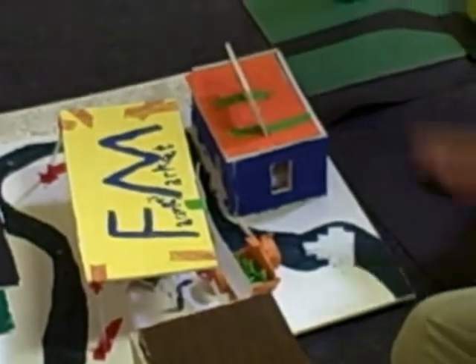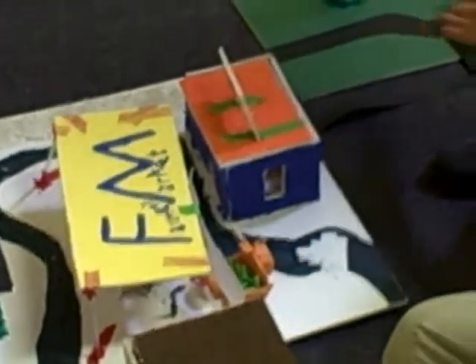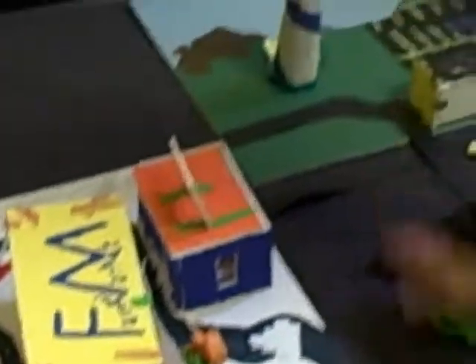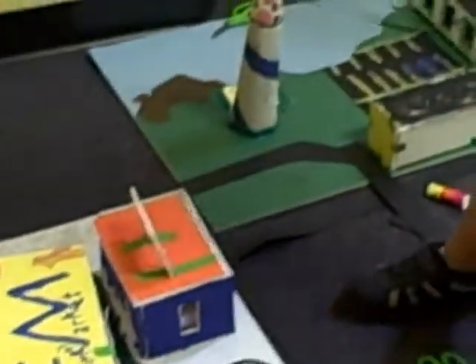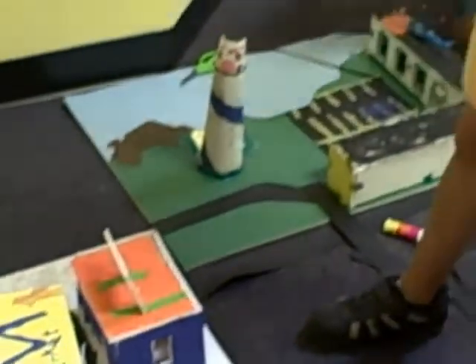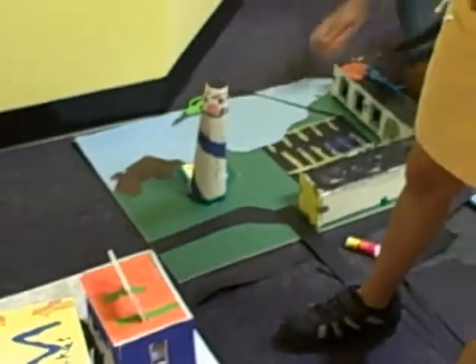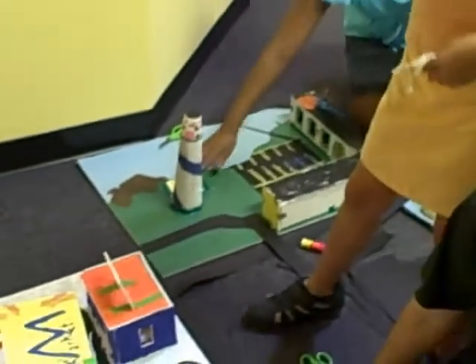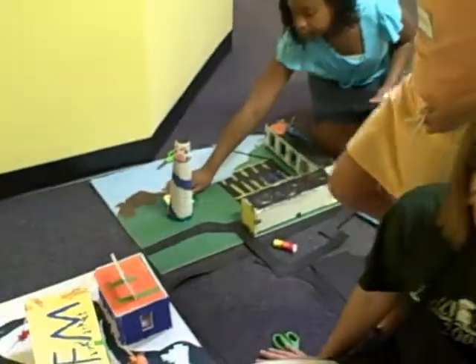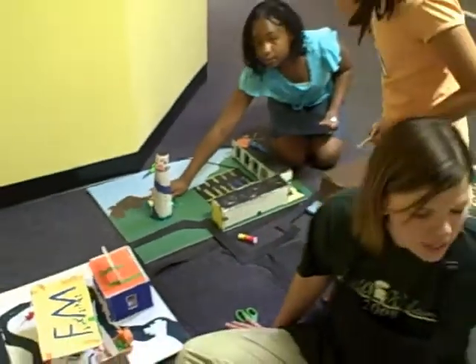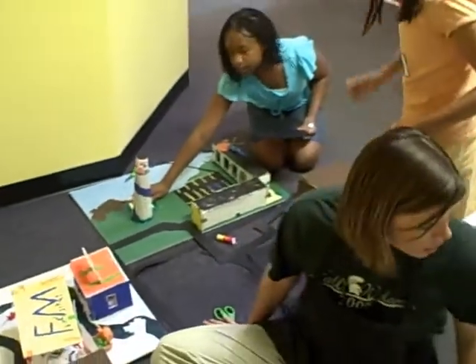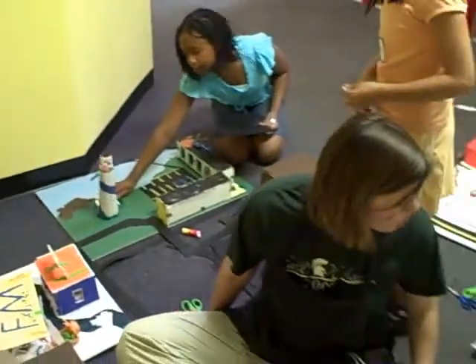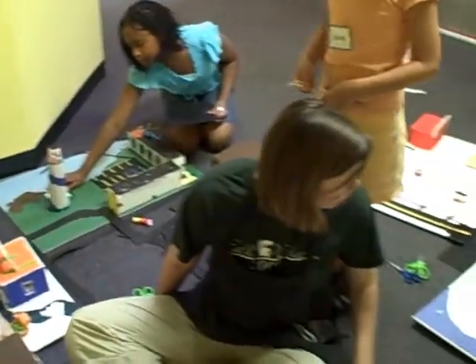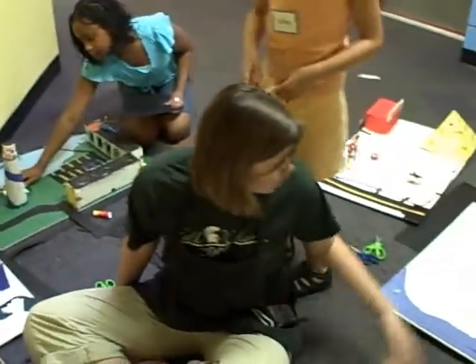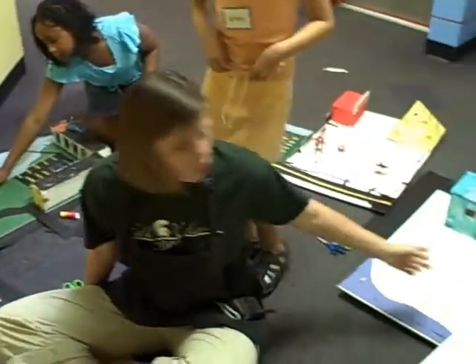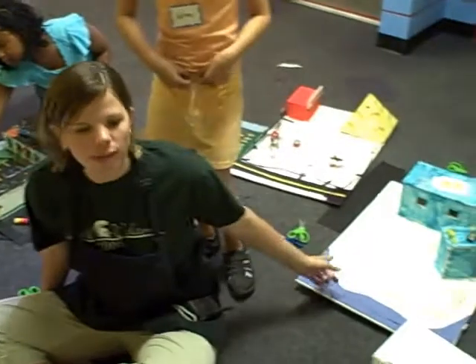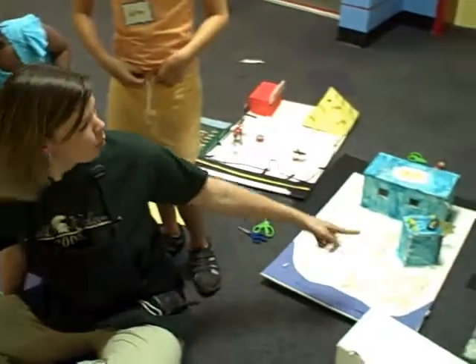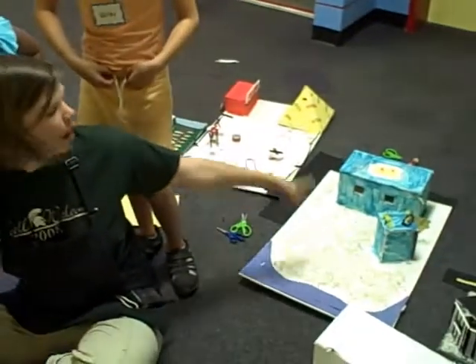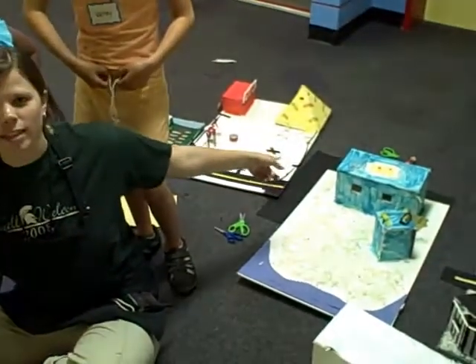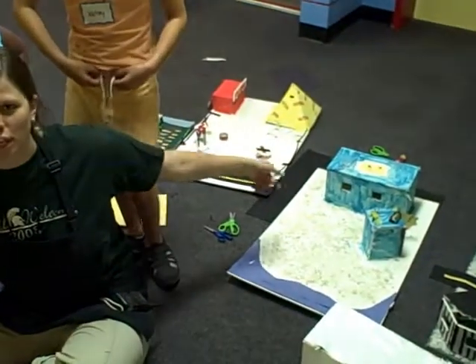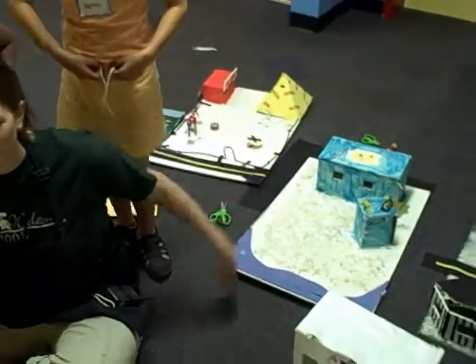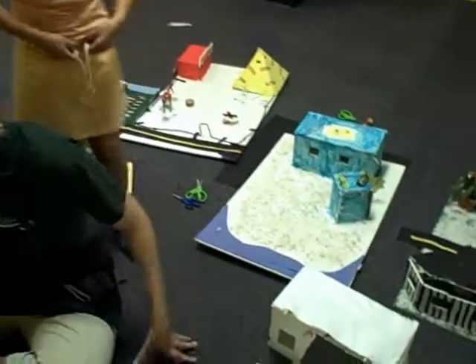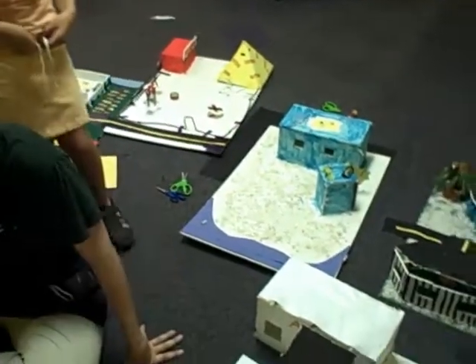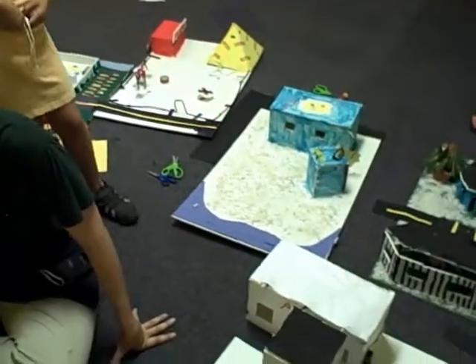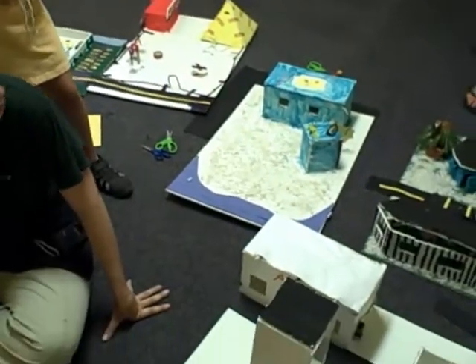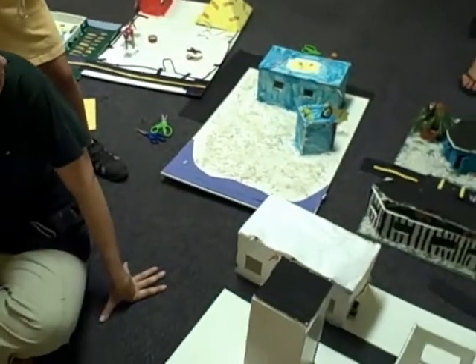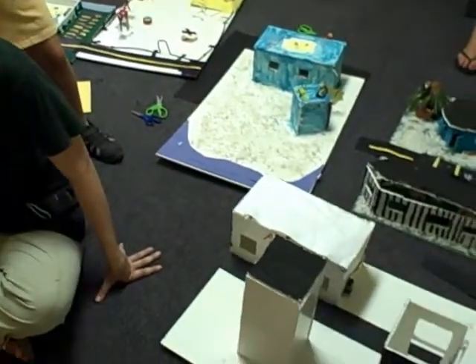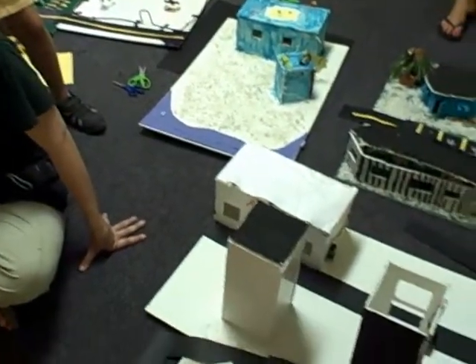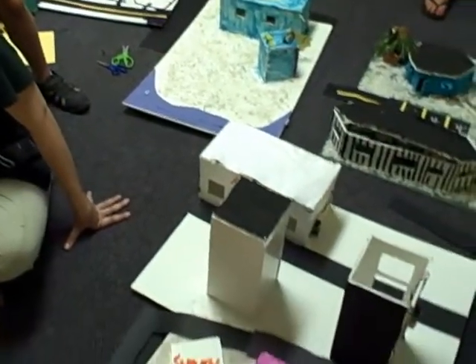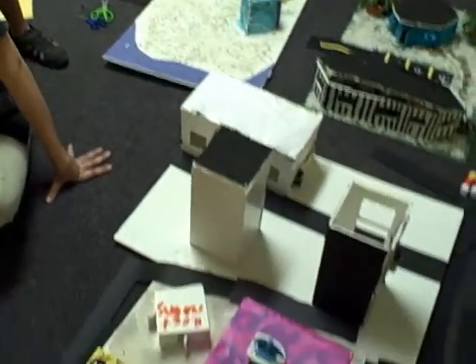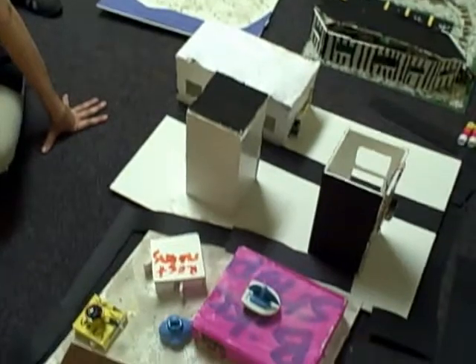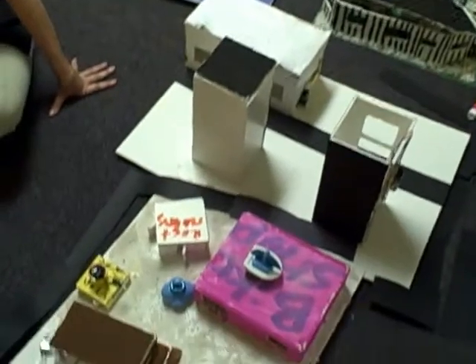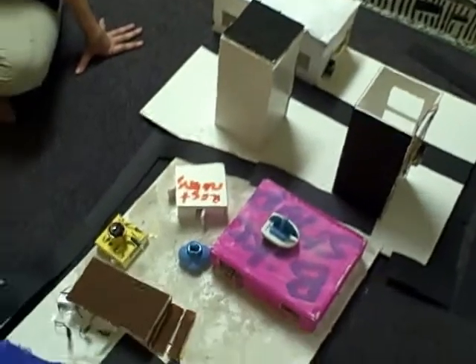We've got a lighthouse. We've got a sports arena that's inside being built still. We've got a zoo. We've got porta-potties and a changing room. You name it, this city's got it. It's awesome.